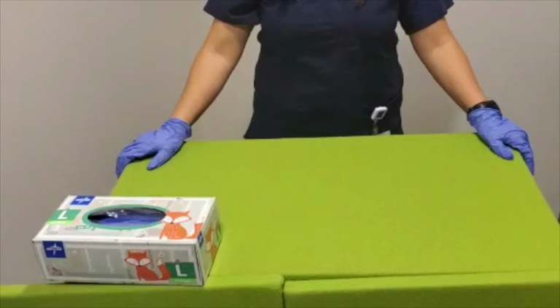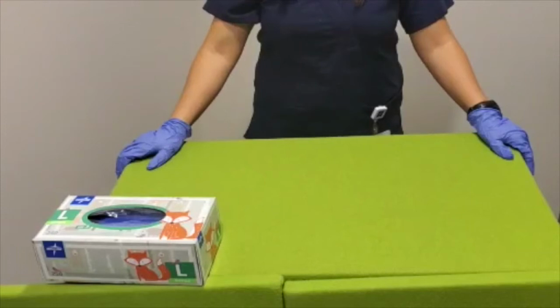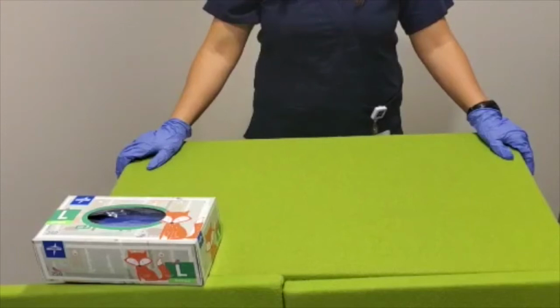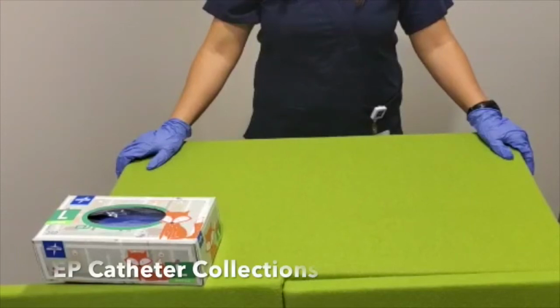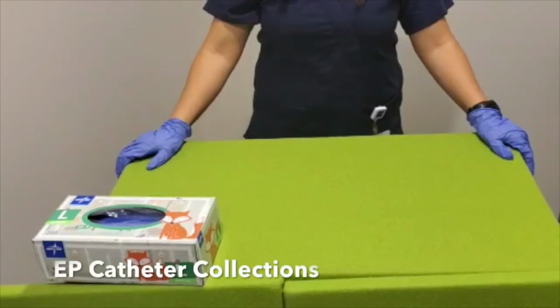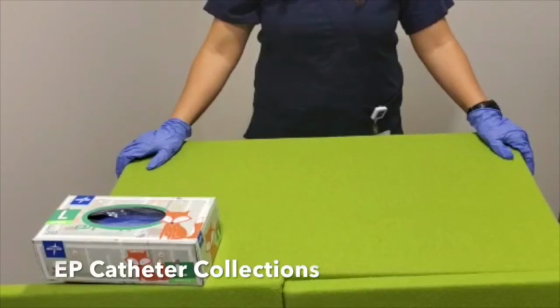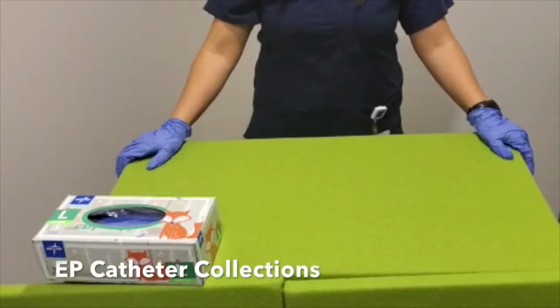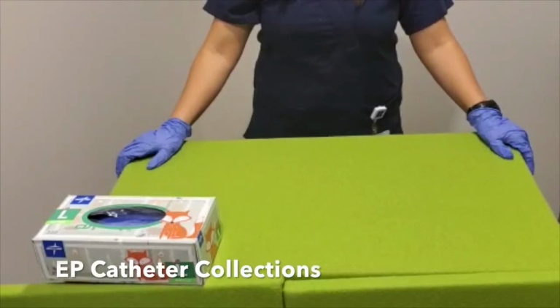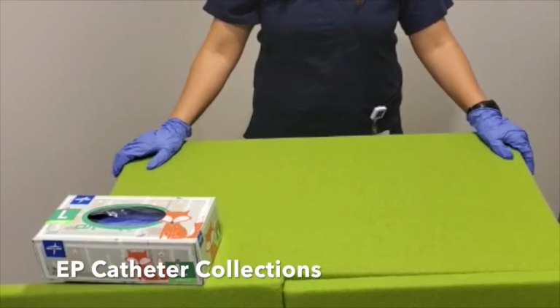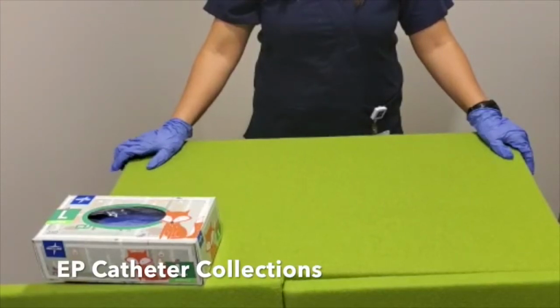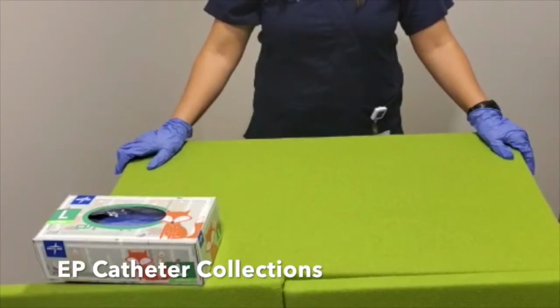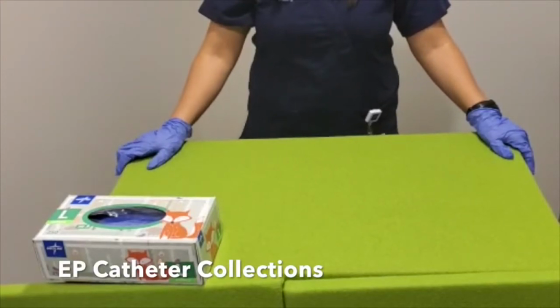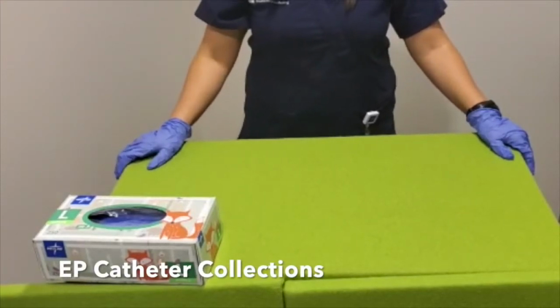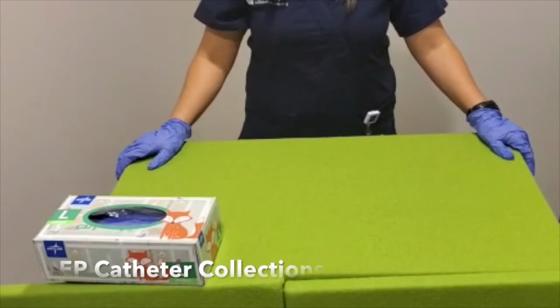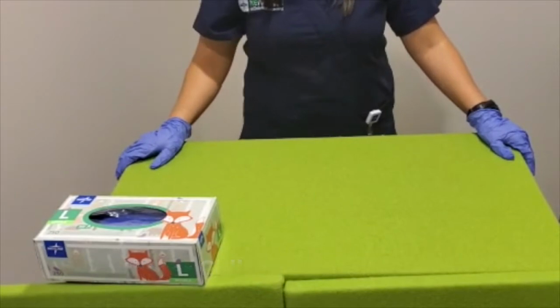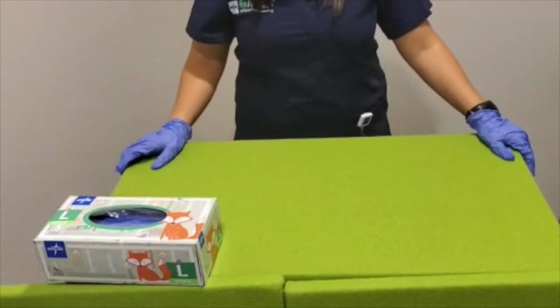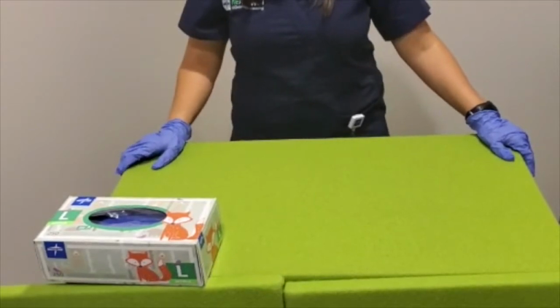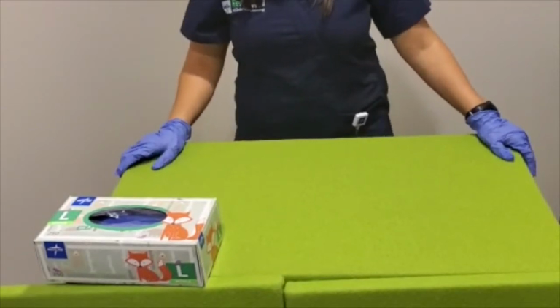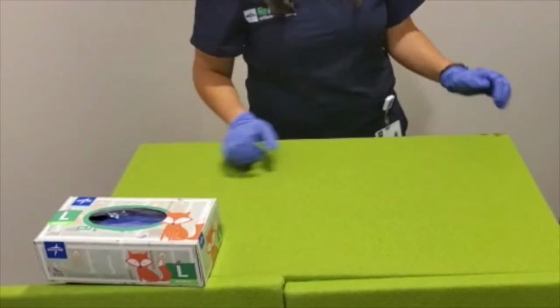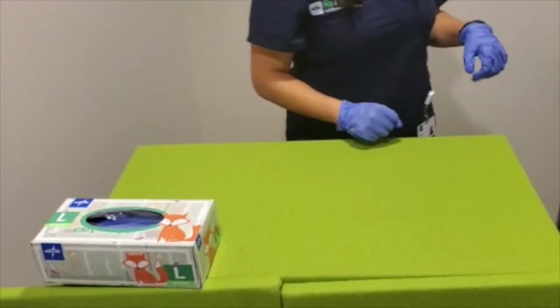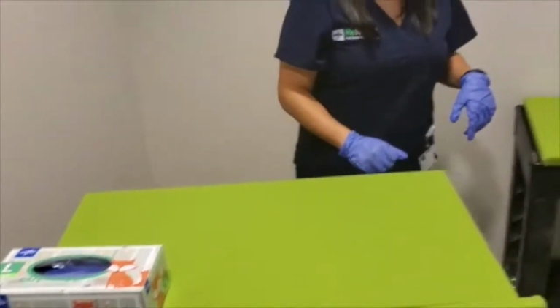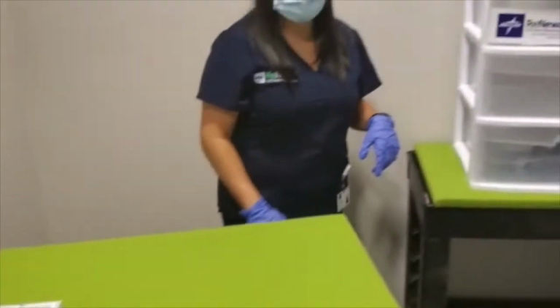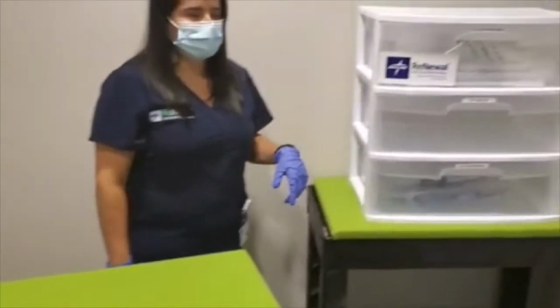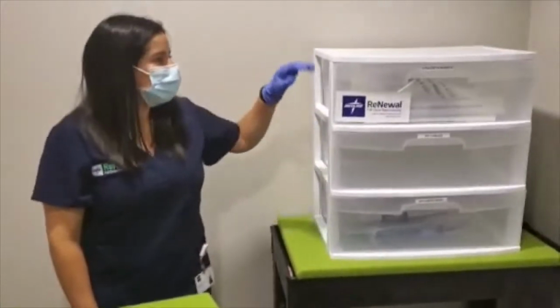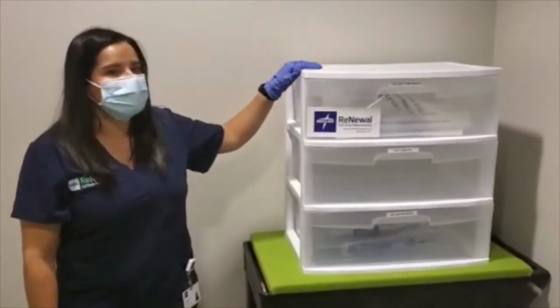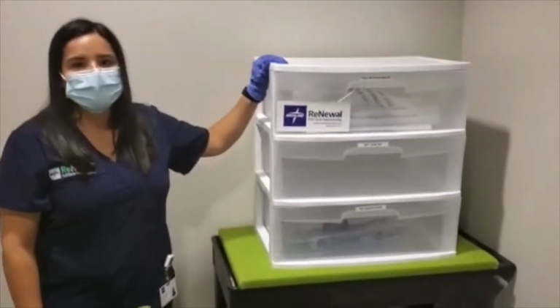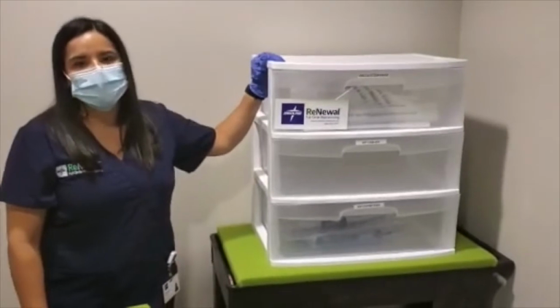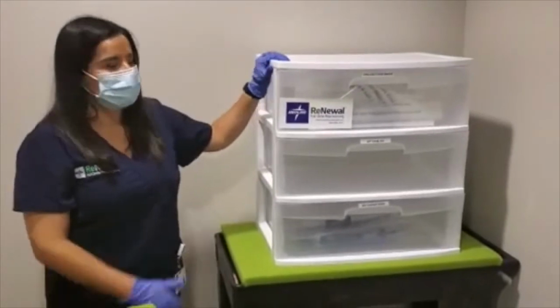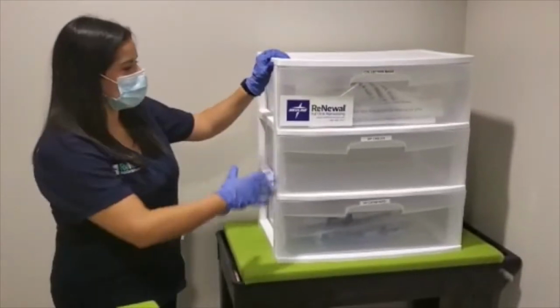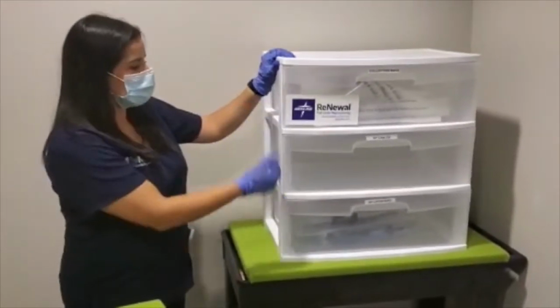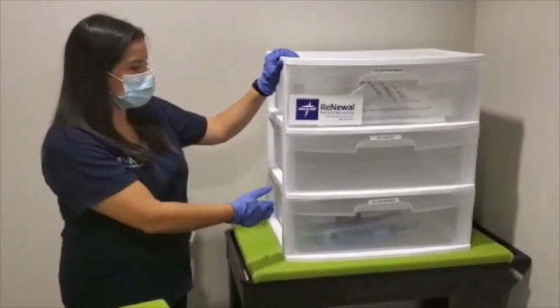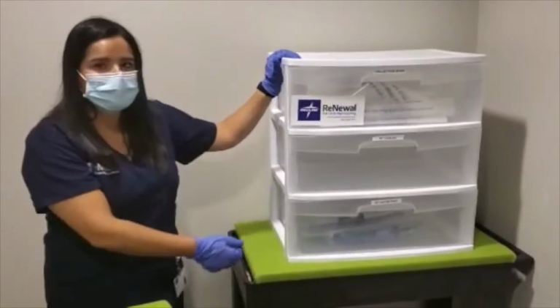Today we're going to be focusing on shipping and collecting EP catheters. Wearing the appropriate PPE, go to the collection area. You would generally find collections in a drawer system like this.